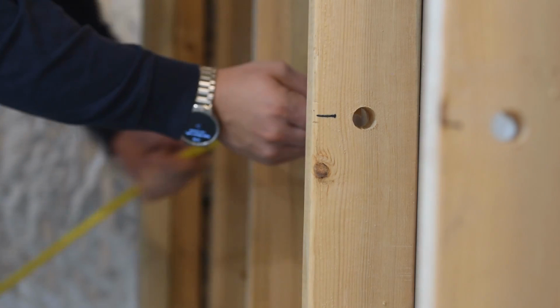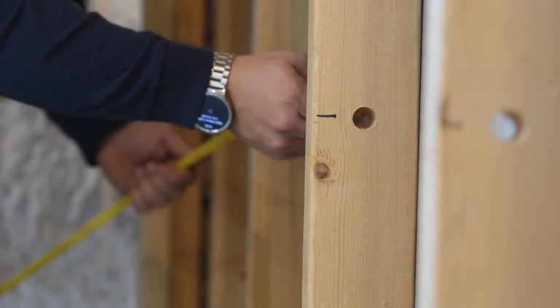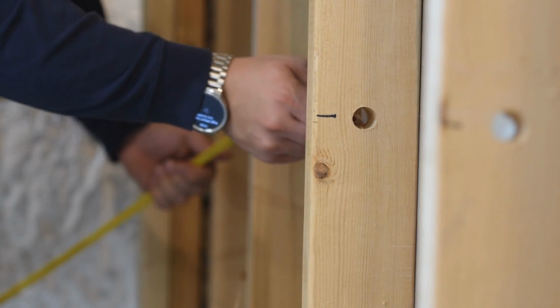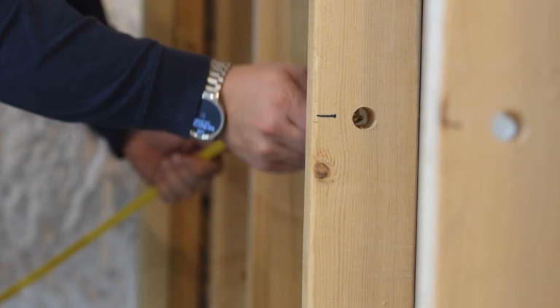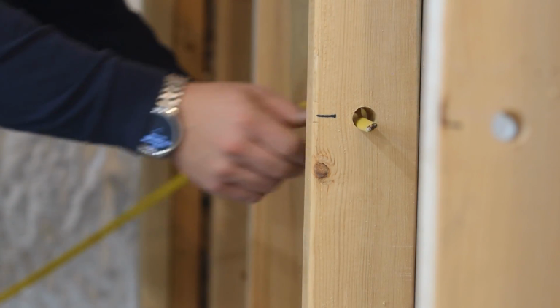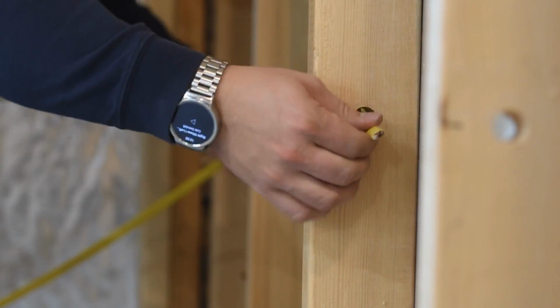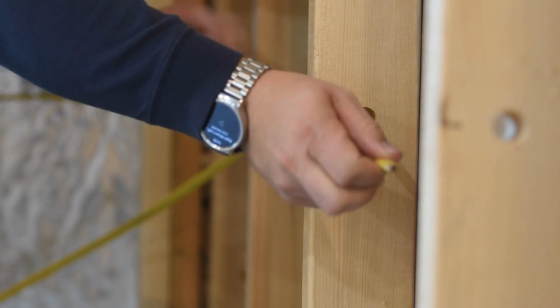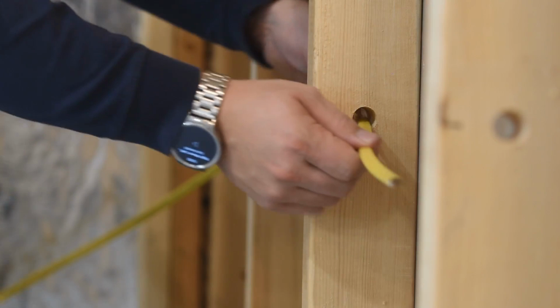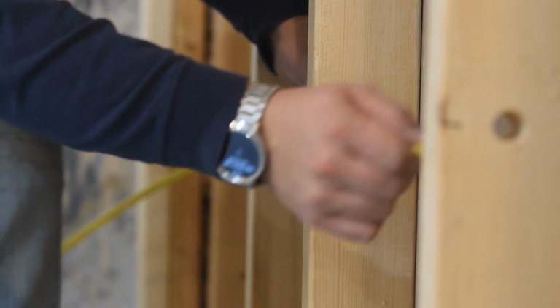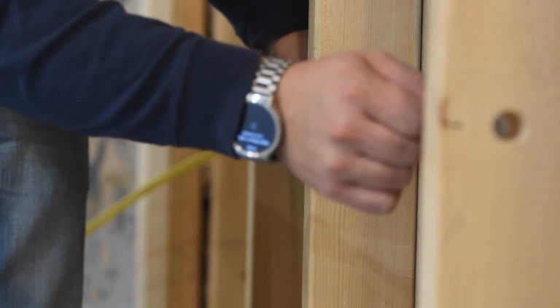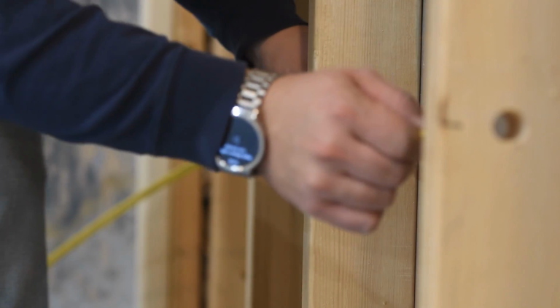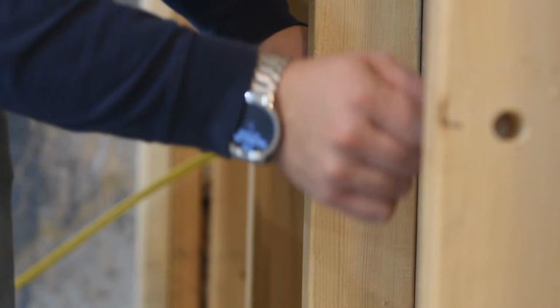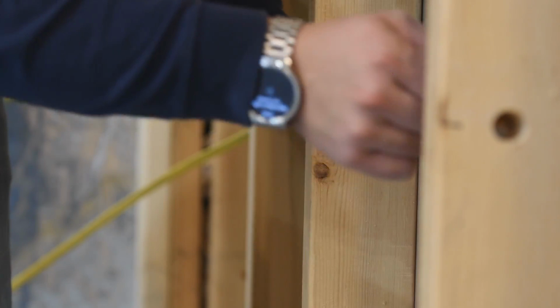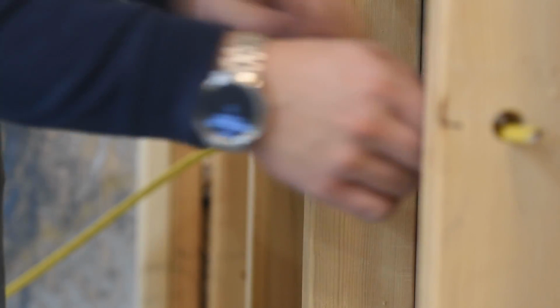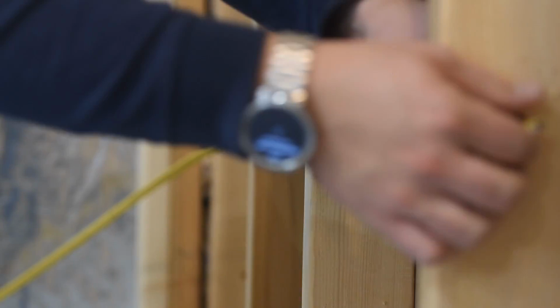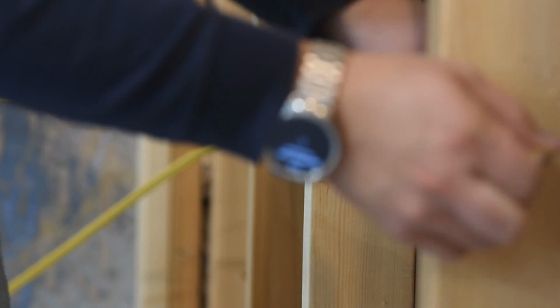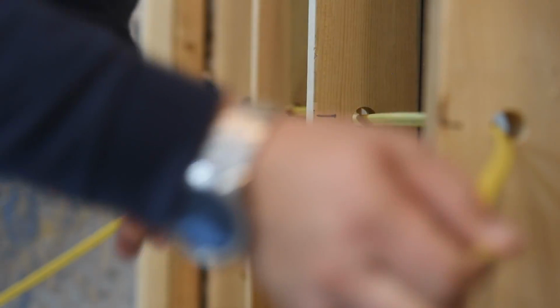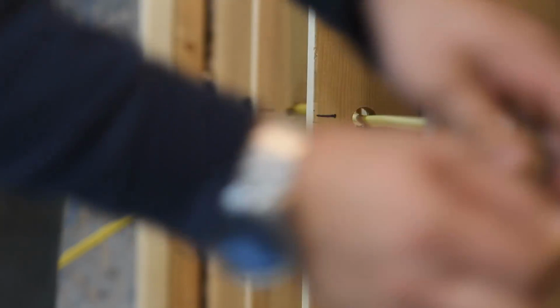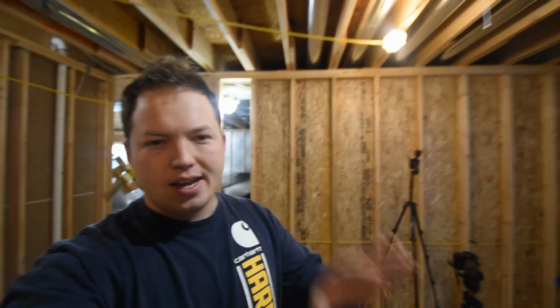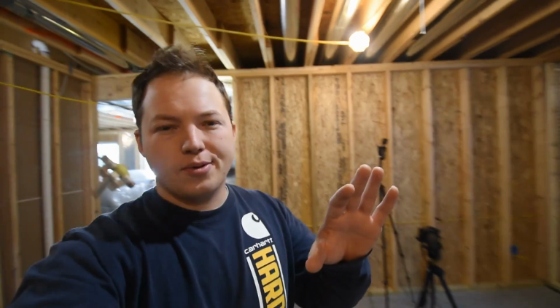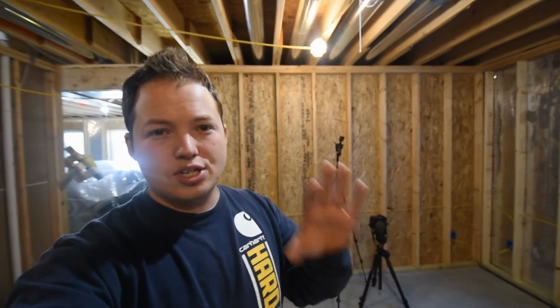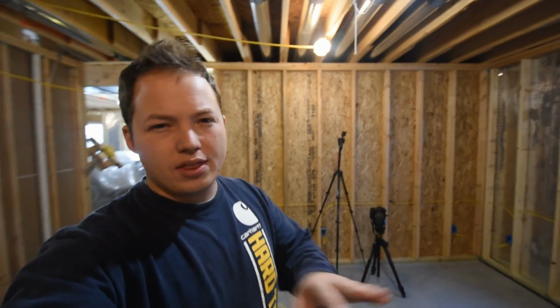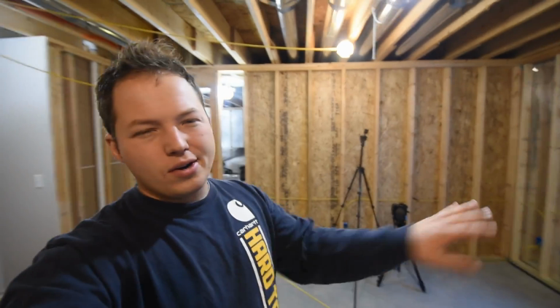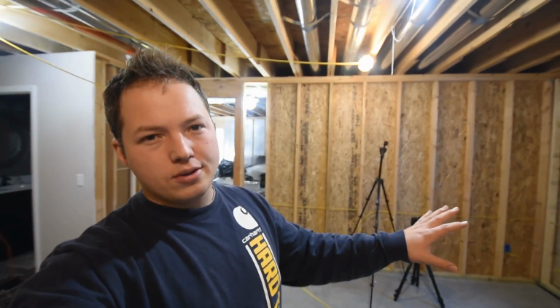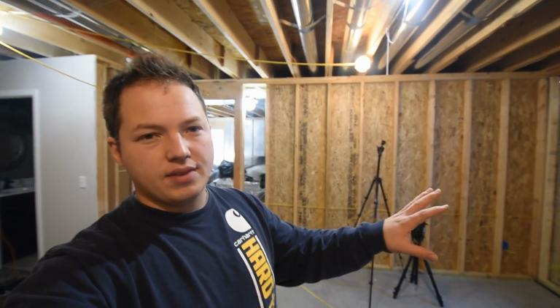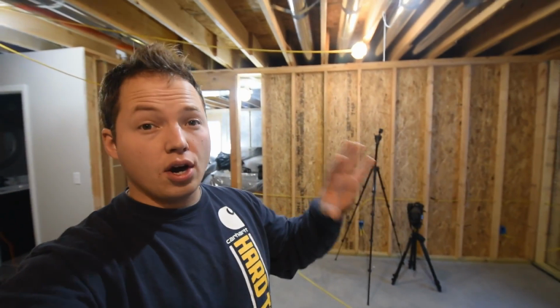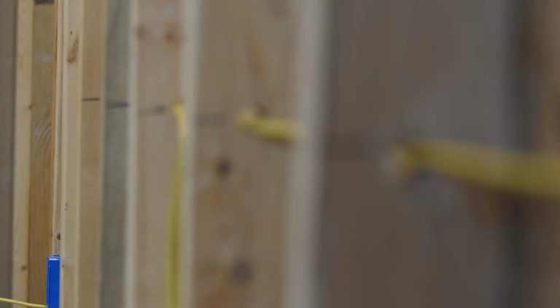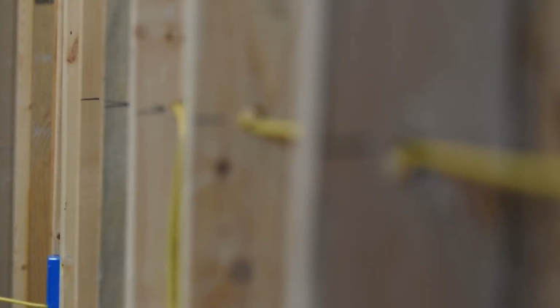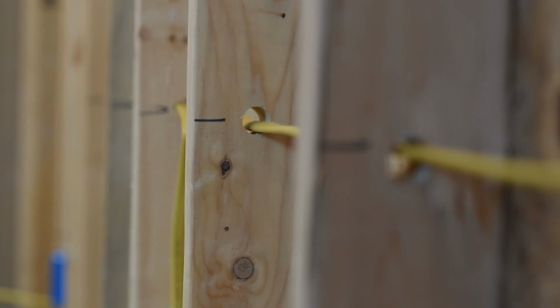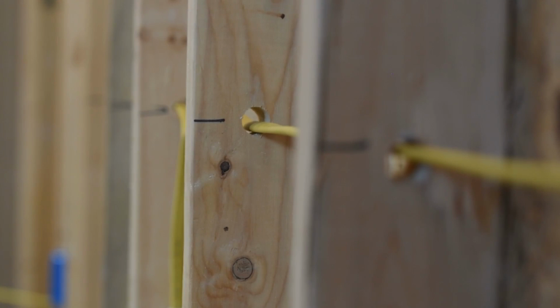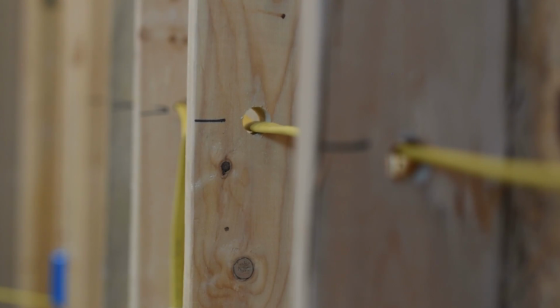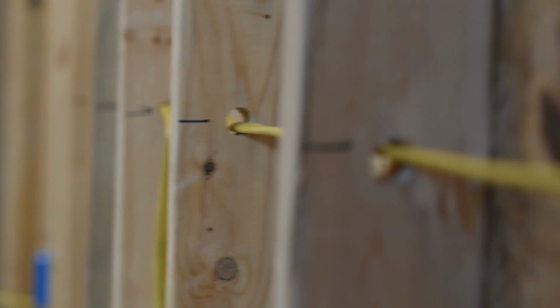Today we're talking about the height of the wires running through the wall and if there are any specific requirements that you need to be aware of. To answer the question in short, there aren't really any specific code requirements for the height.